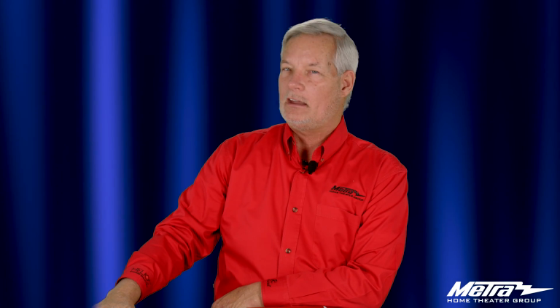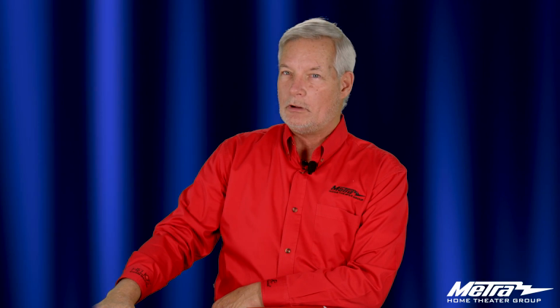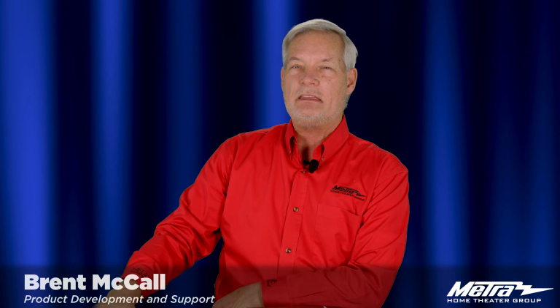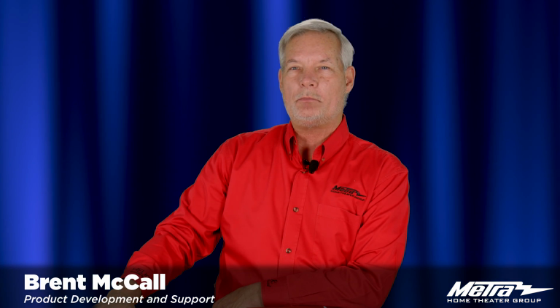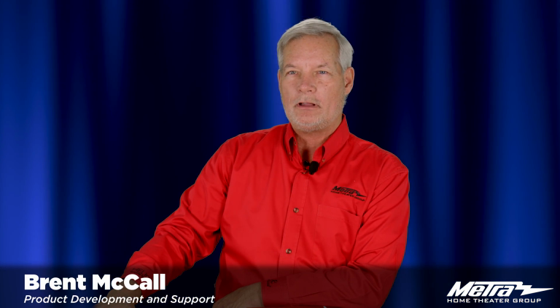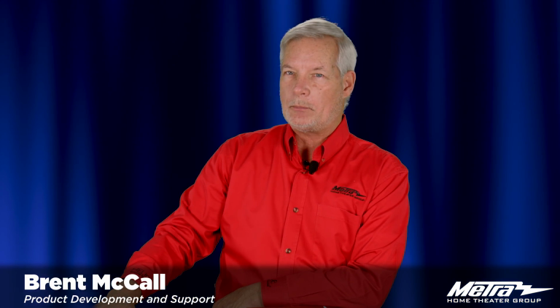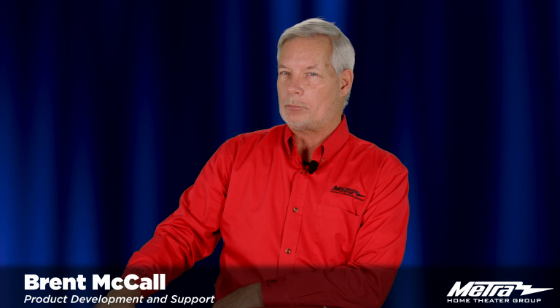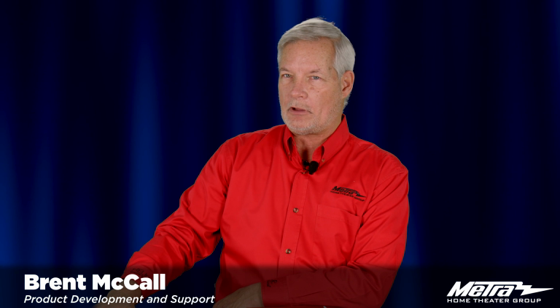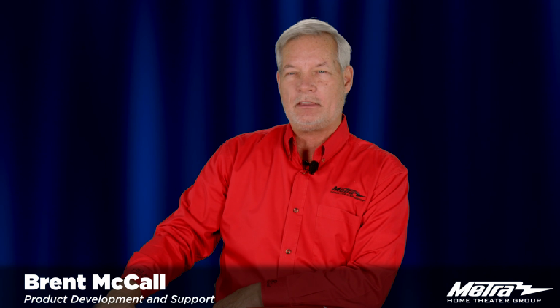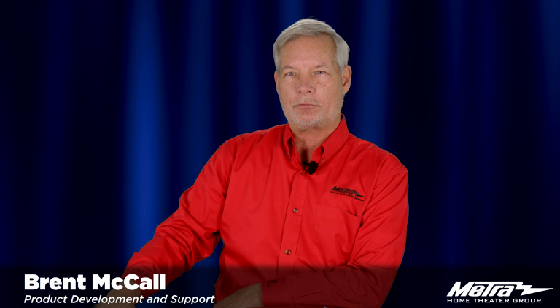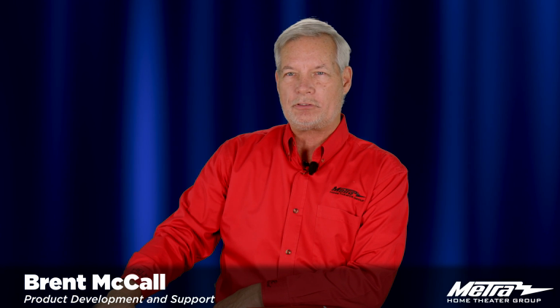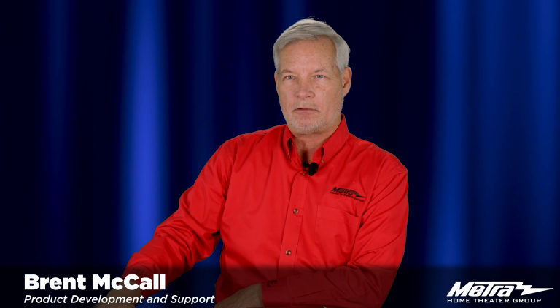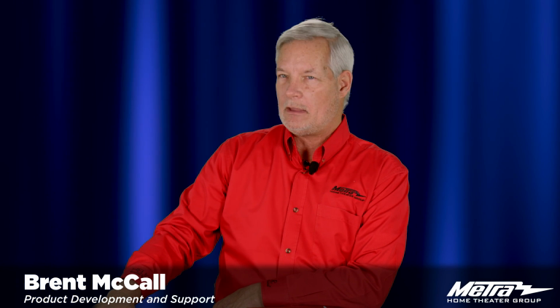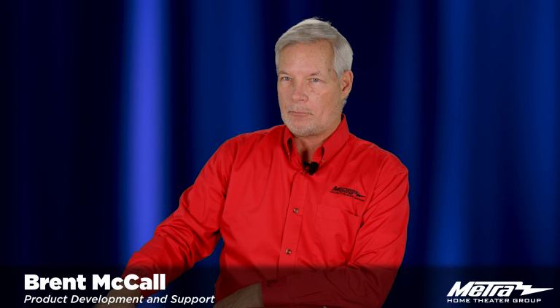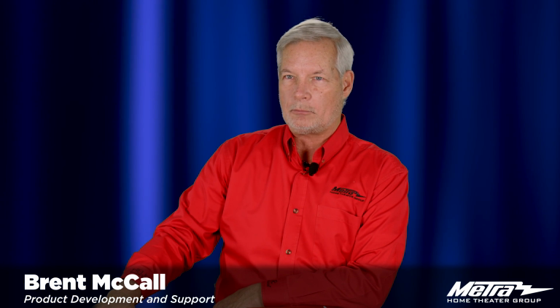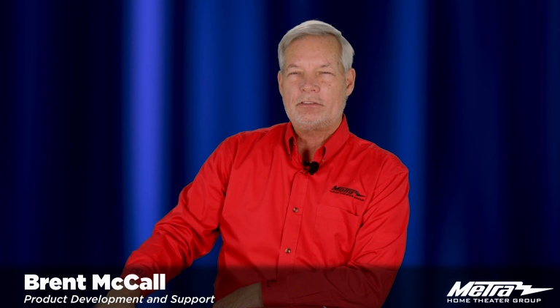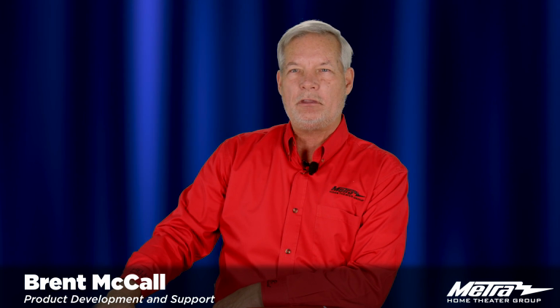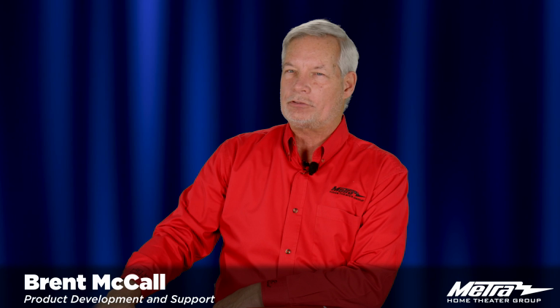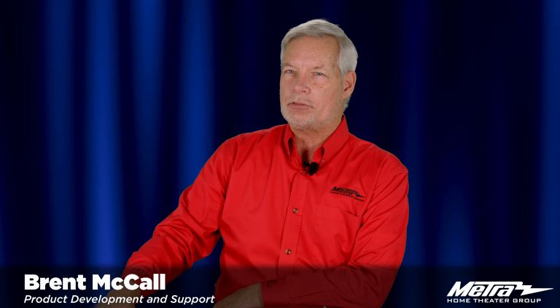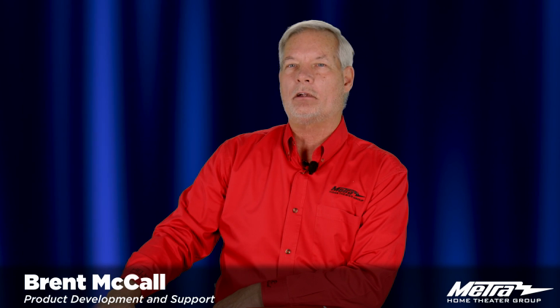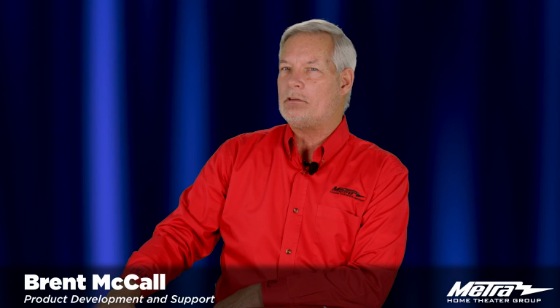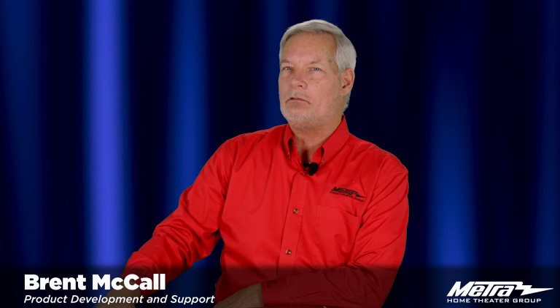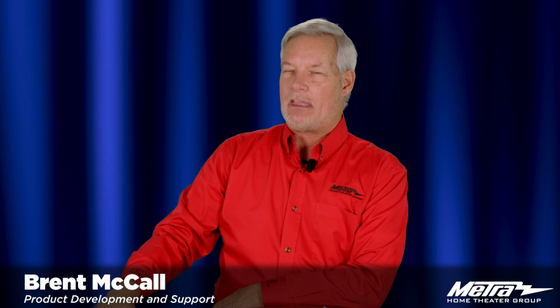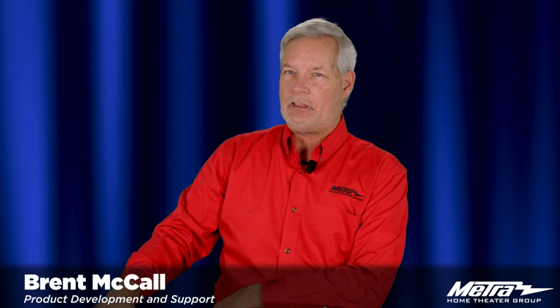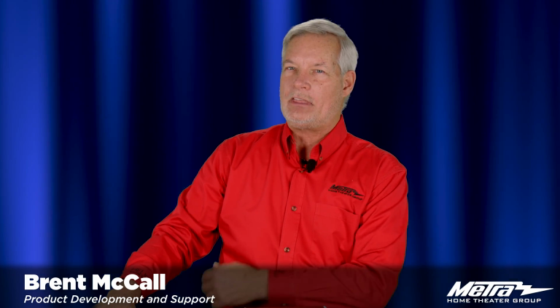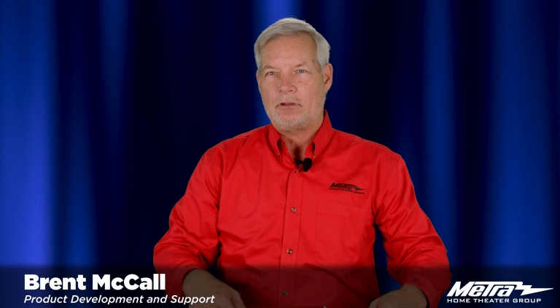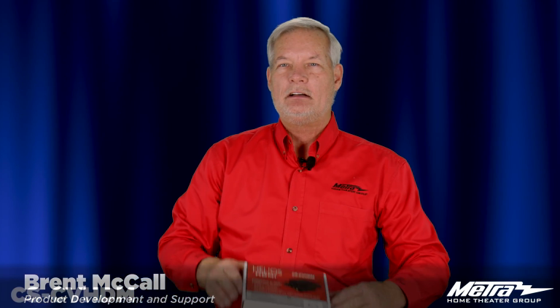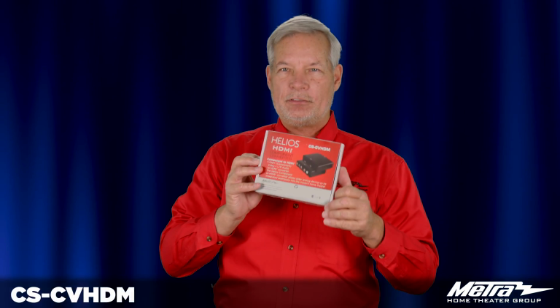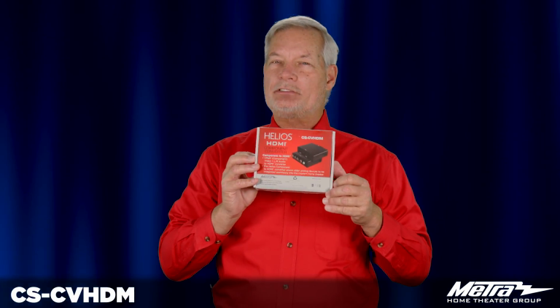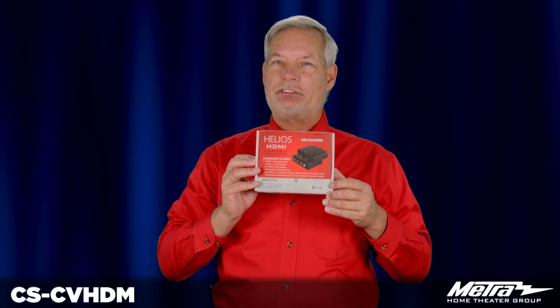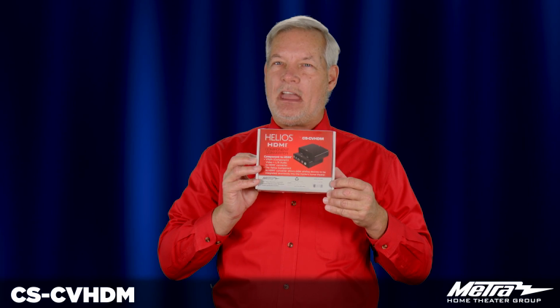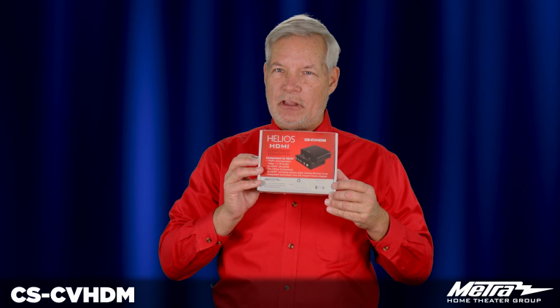Hello, my name is Brent McCall and I am a part of the product development and technical support team here at Metro Home Theater Group. Today I'm here to discuss with you our component video to HDMI adapter, the CS-CV HDM.